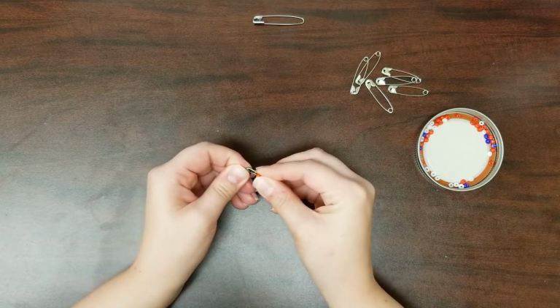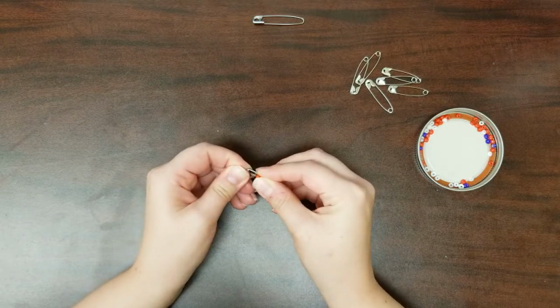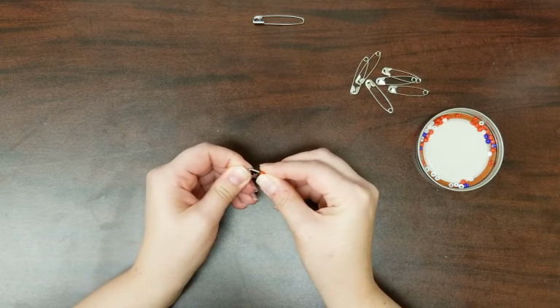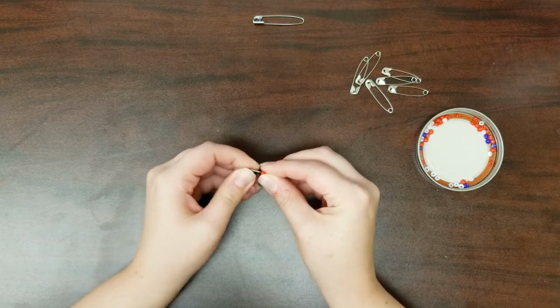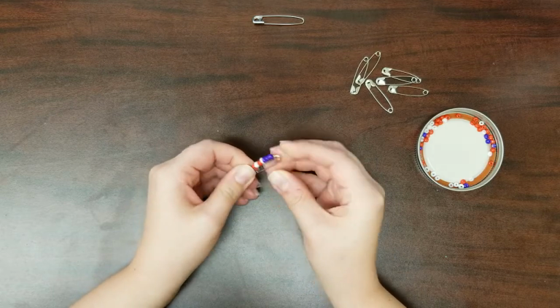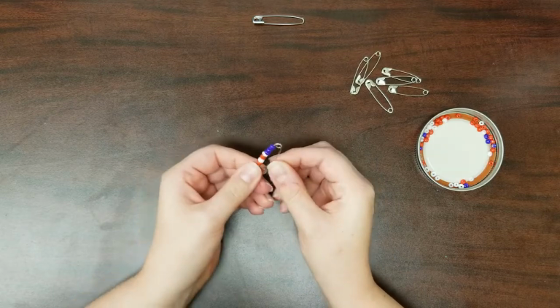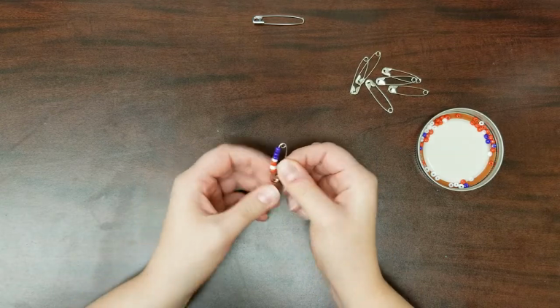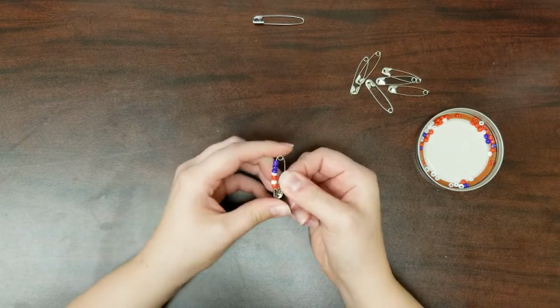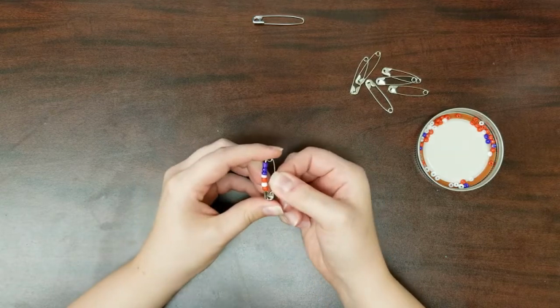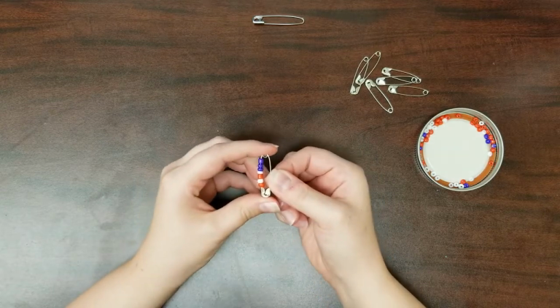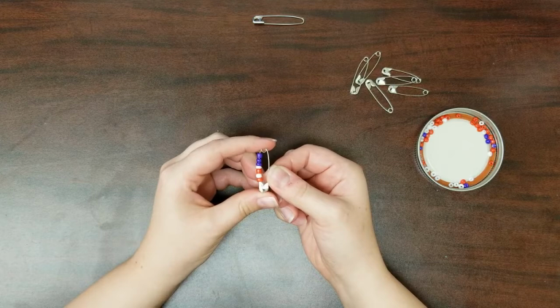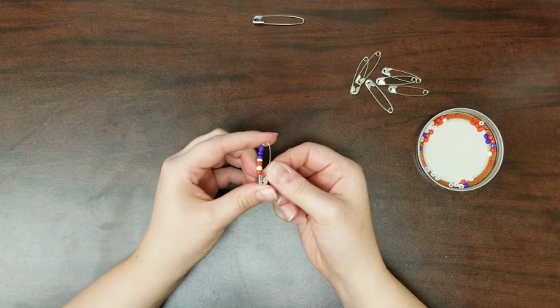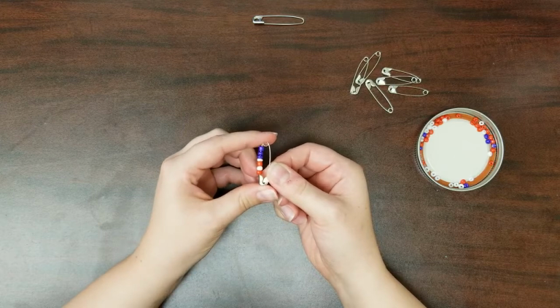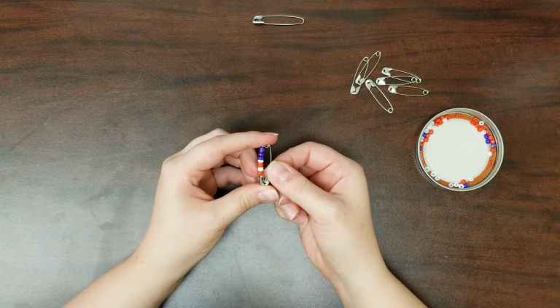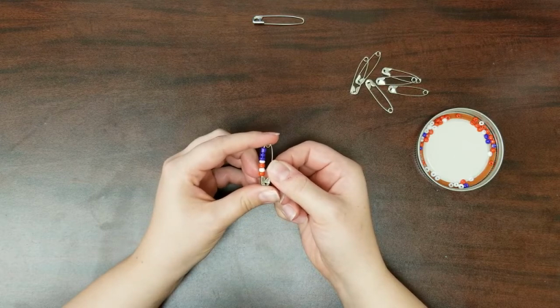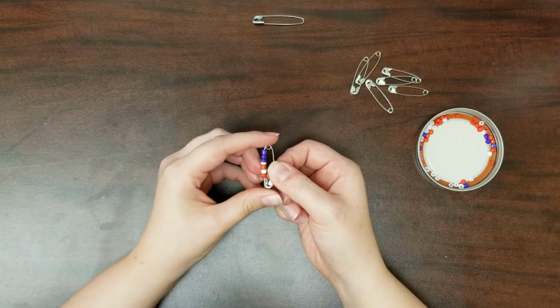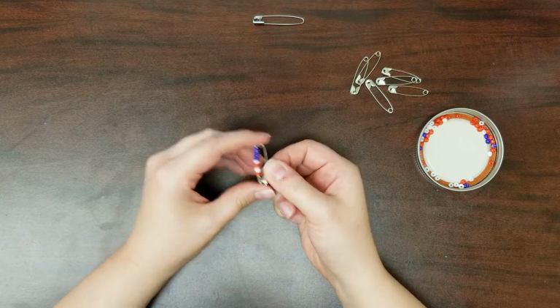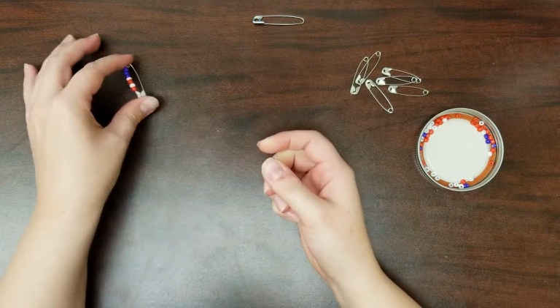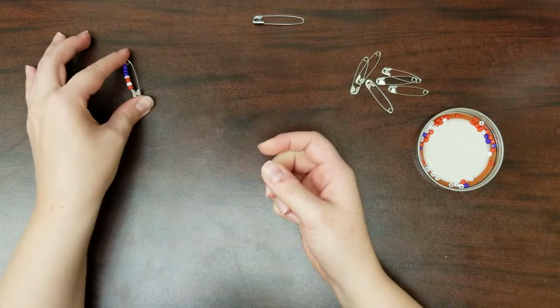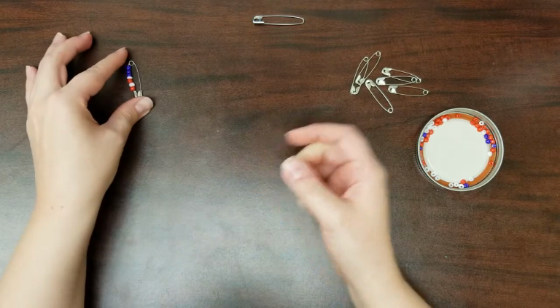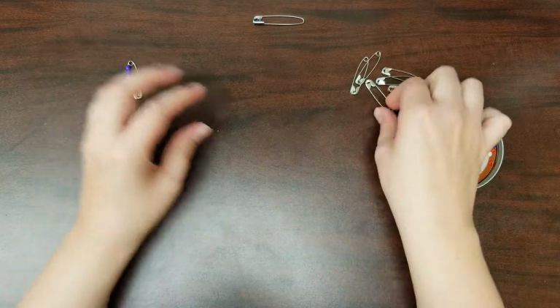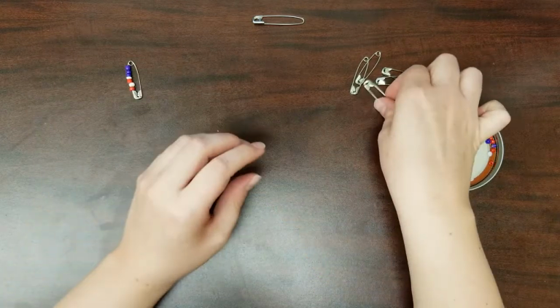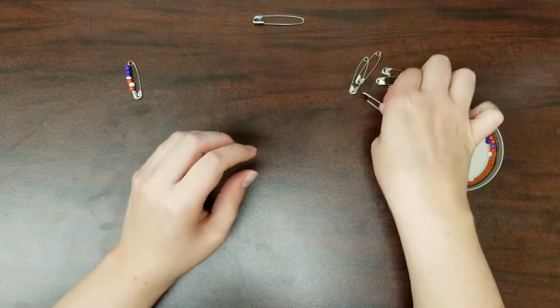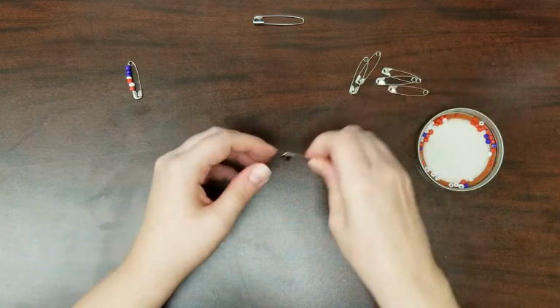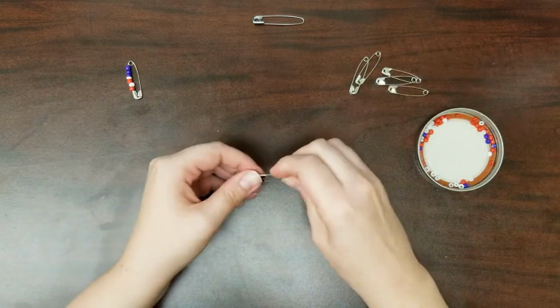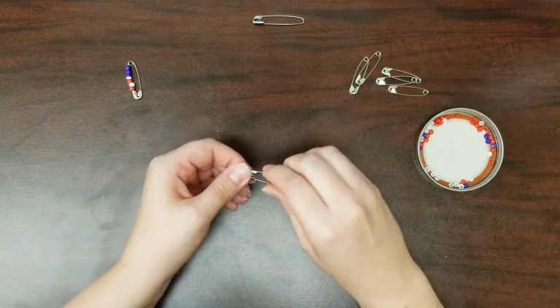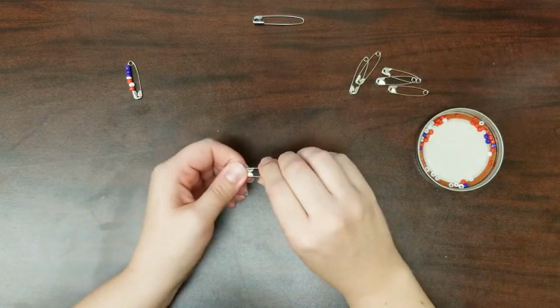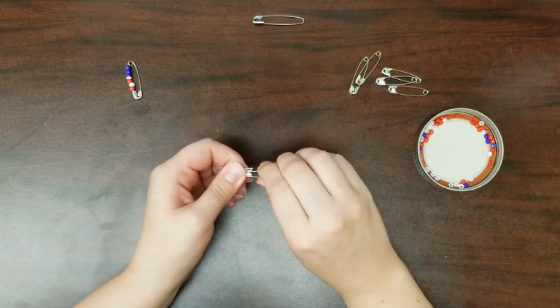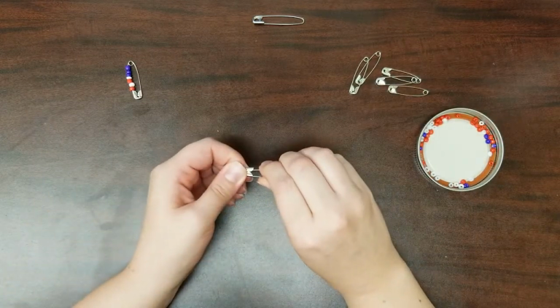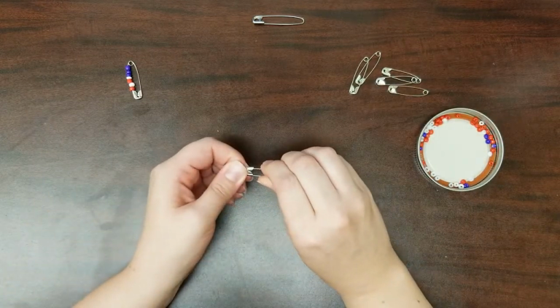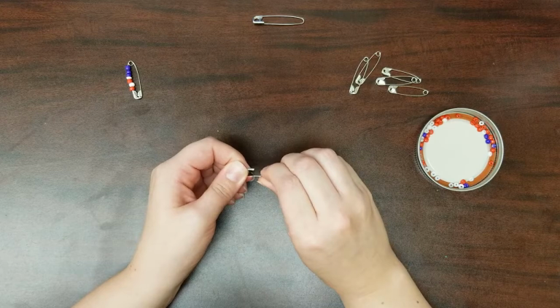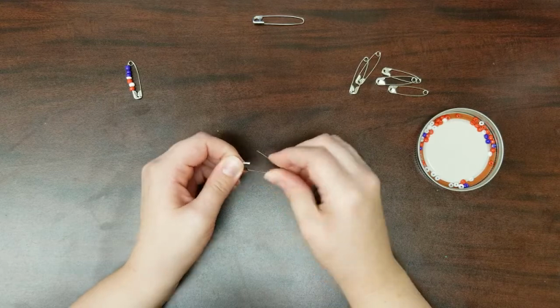Carefully close it. That's what the next two safety pins will look like. Set that aside and thread two more pins this way.